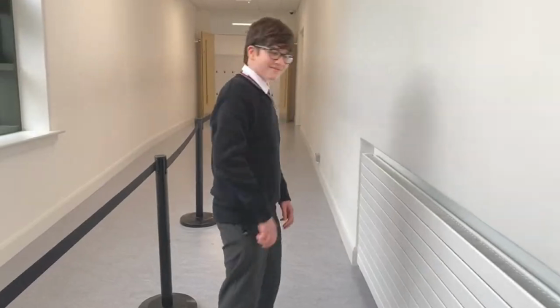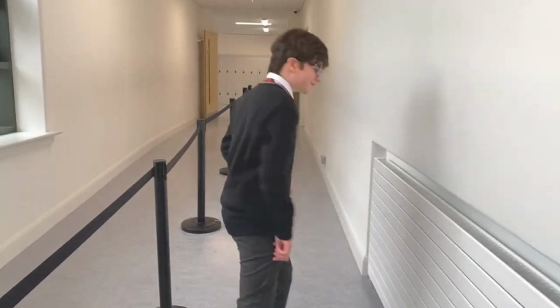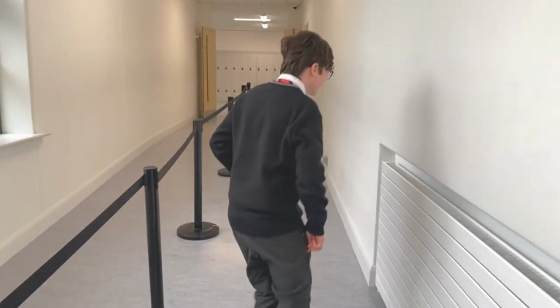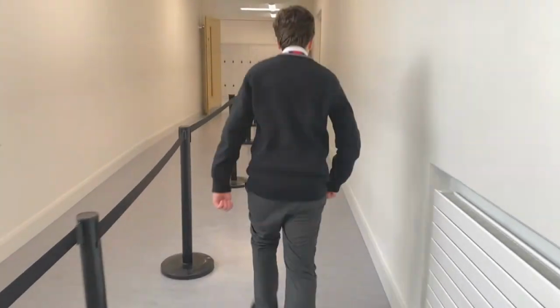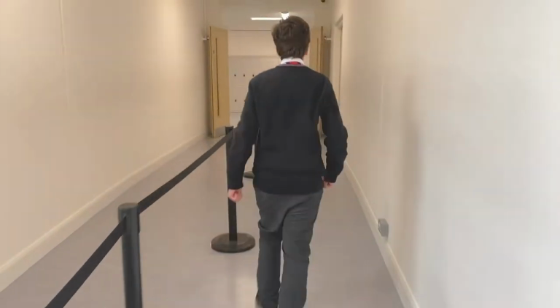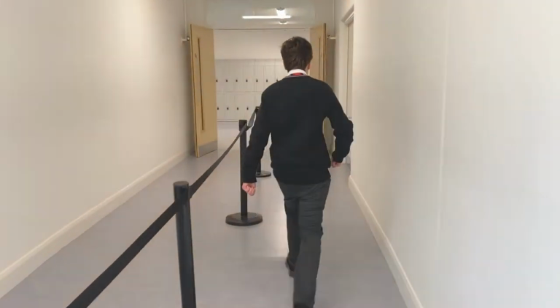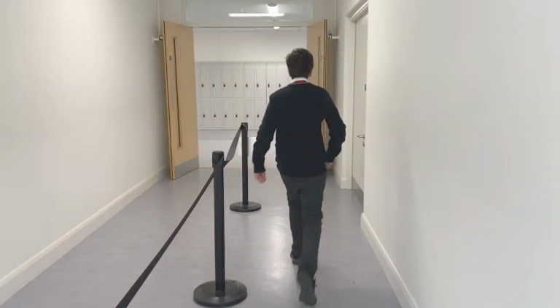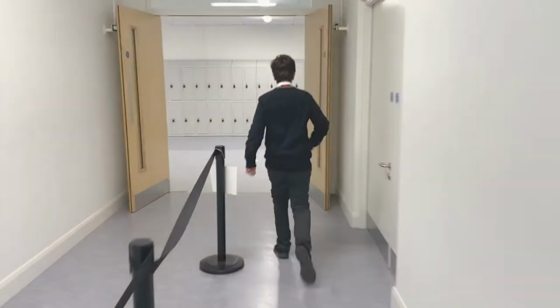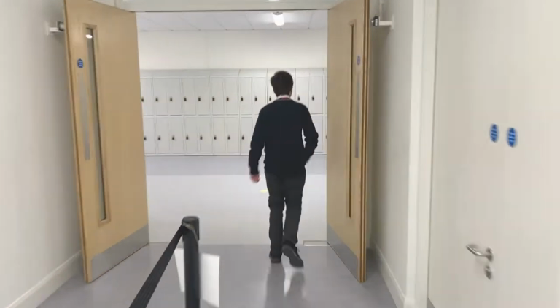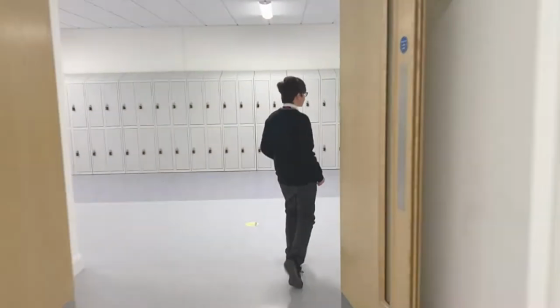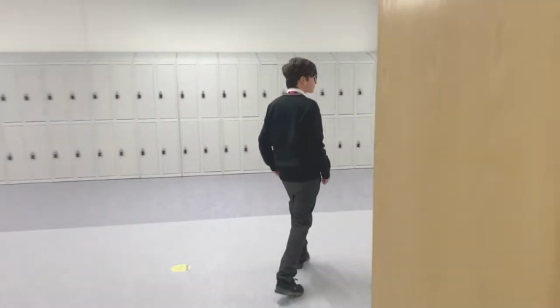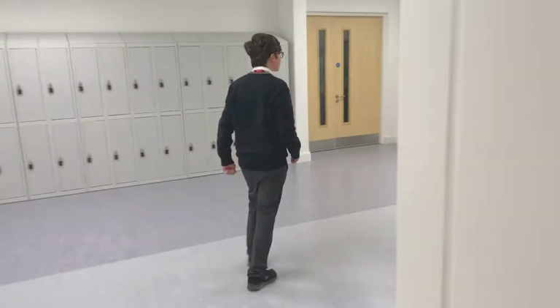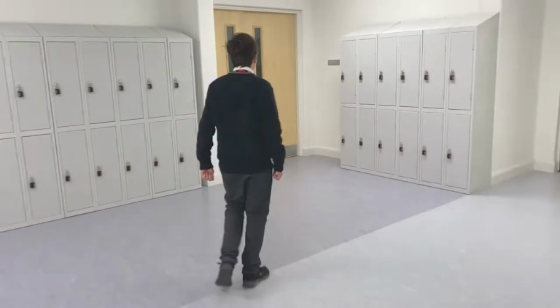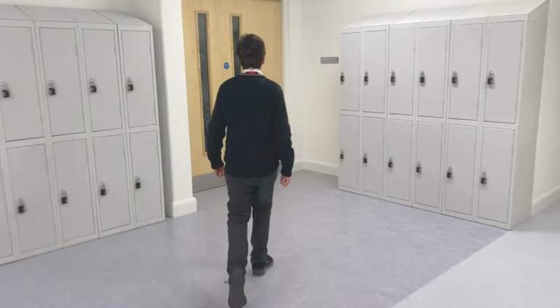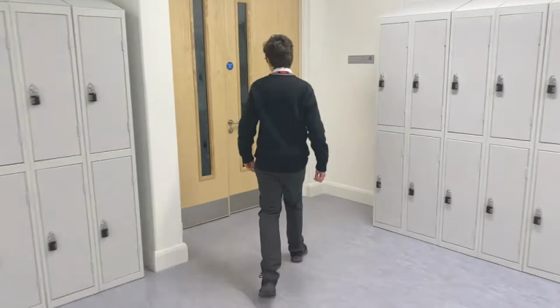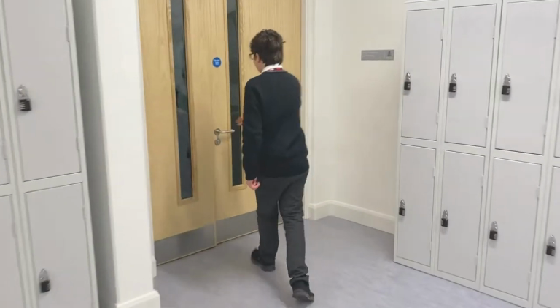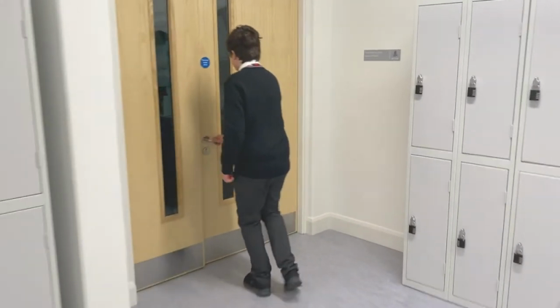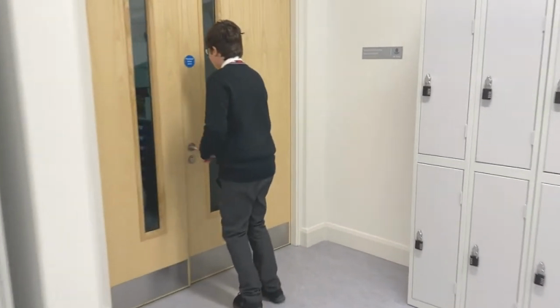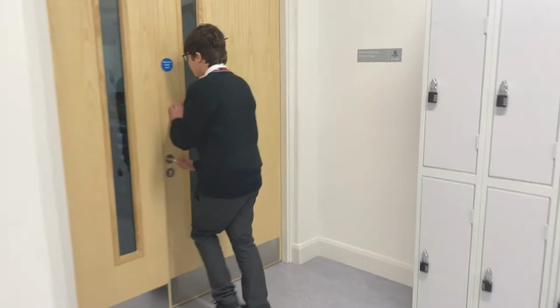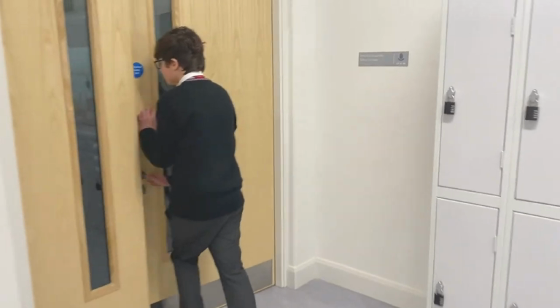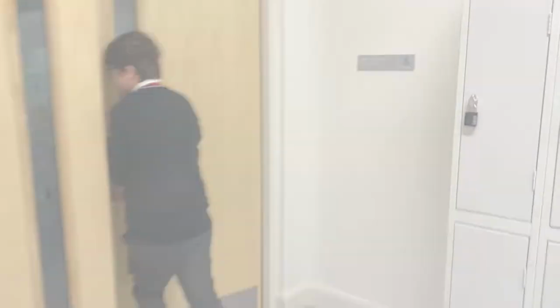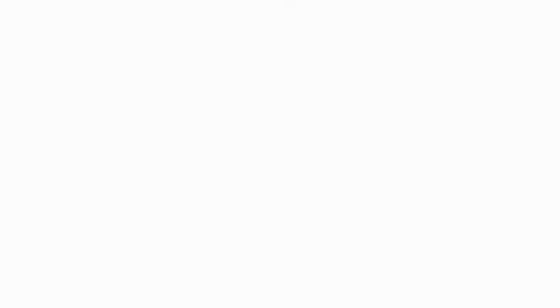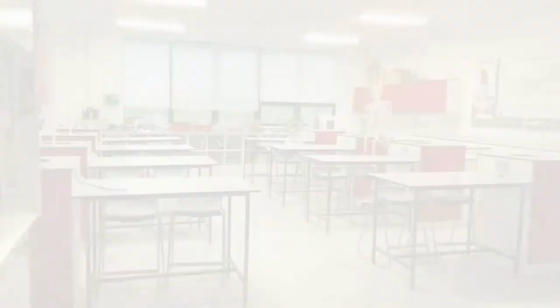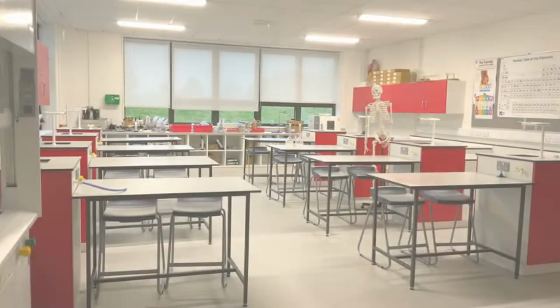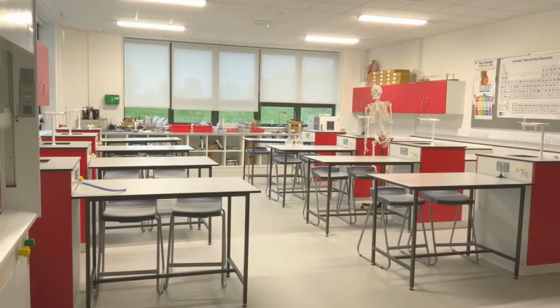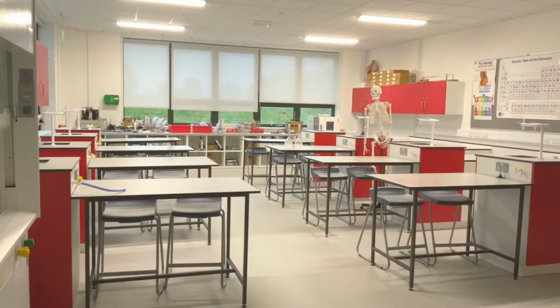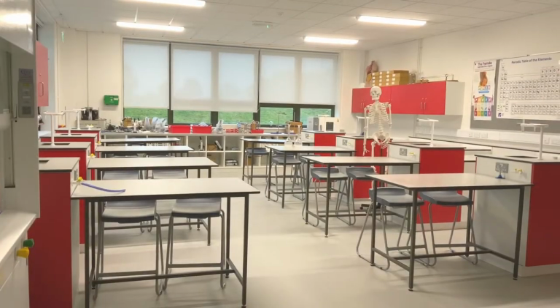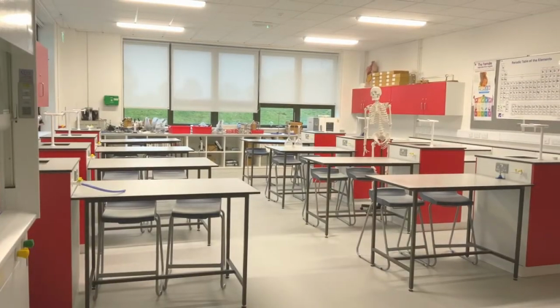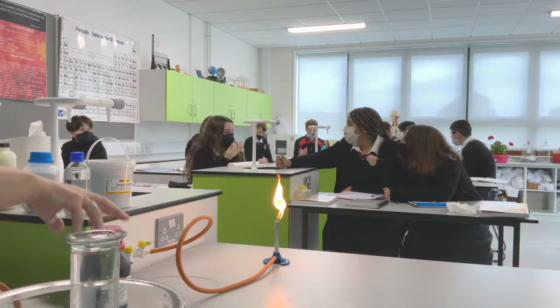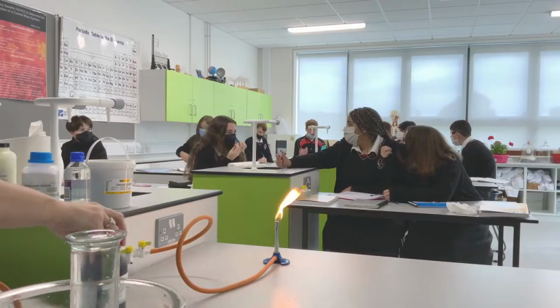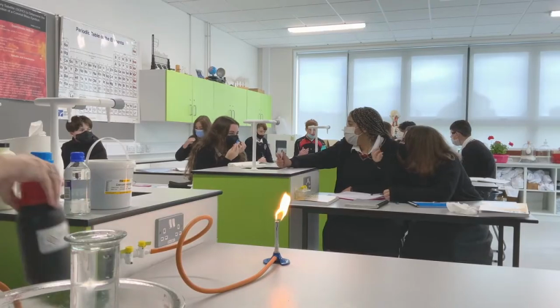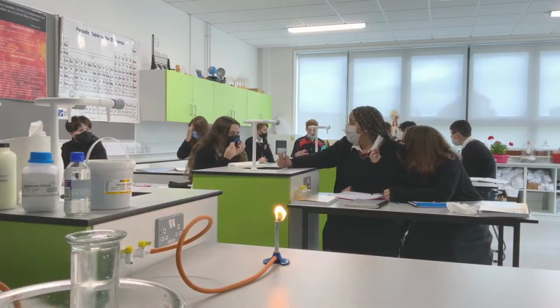Our next stop in the East Wing is one of our three science labs. Here students learn both science theory and safely participate in fun educational experiments.